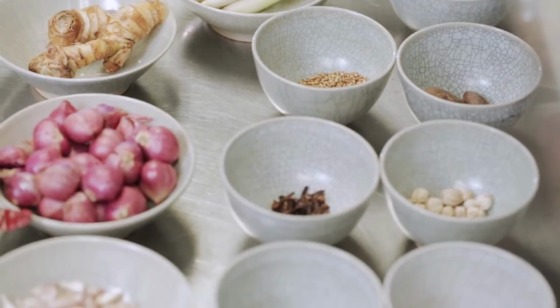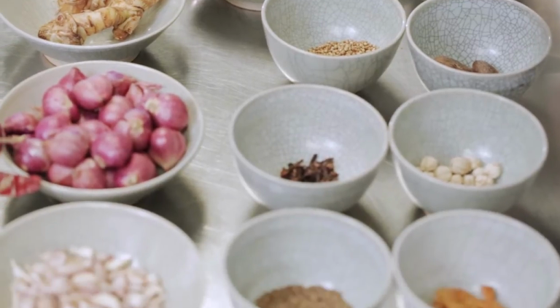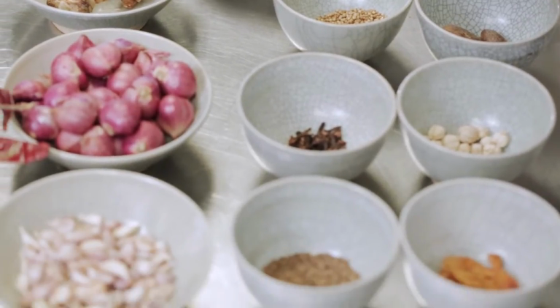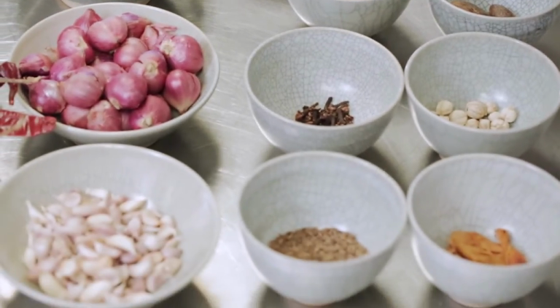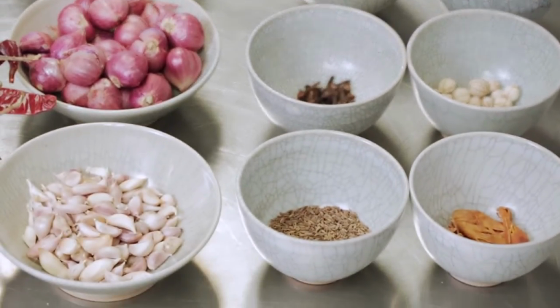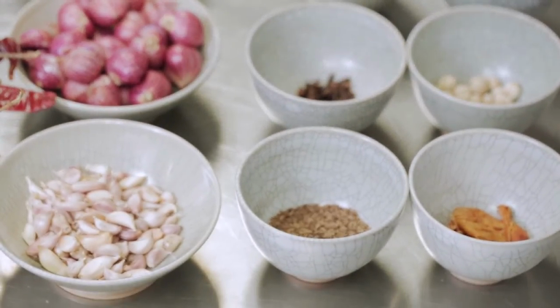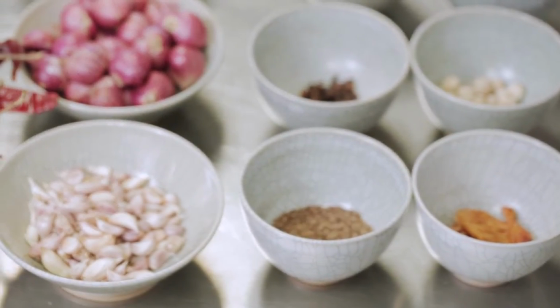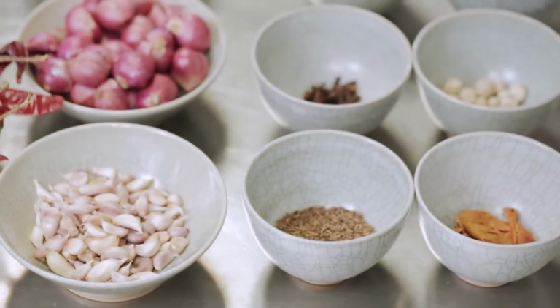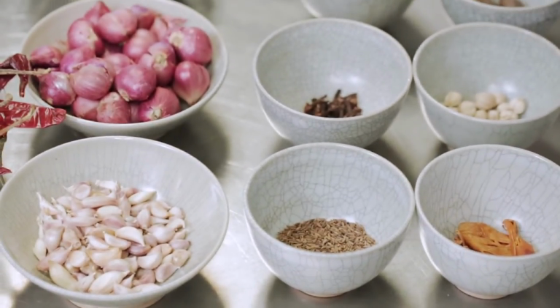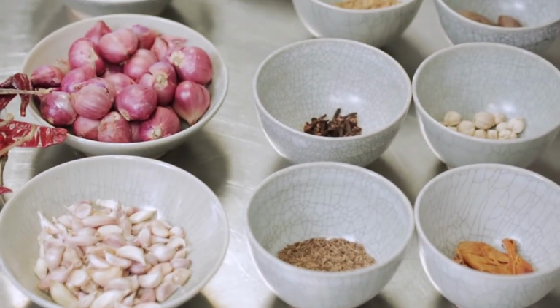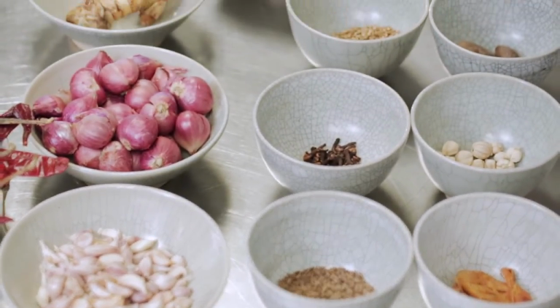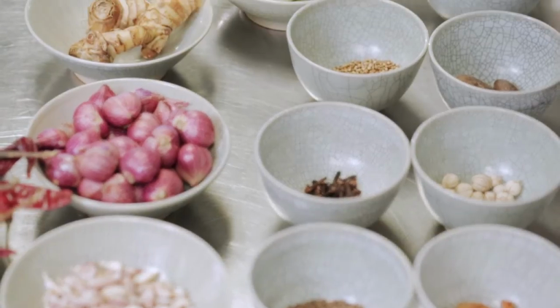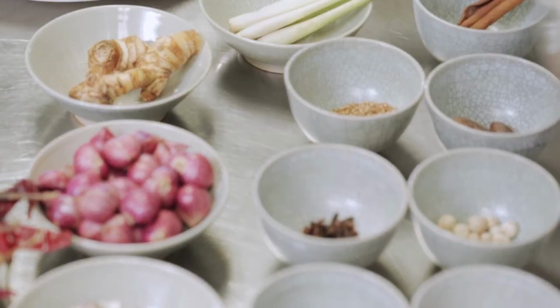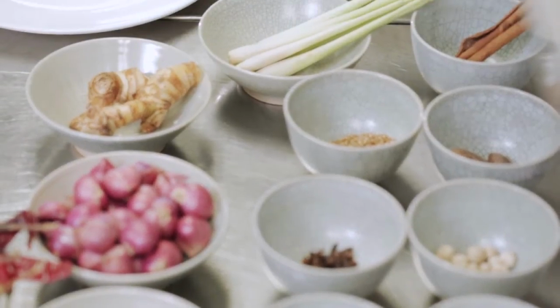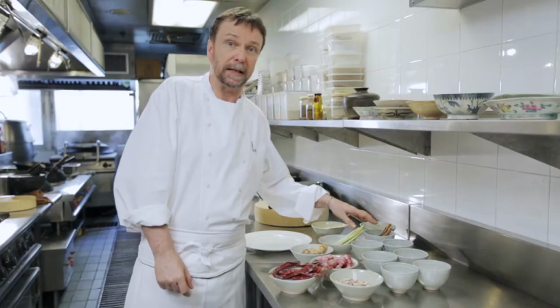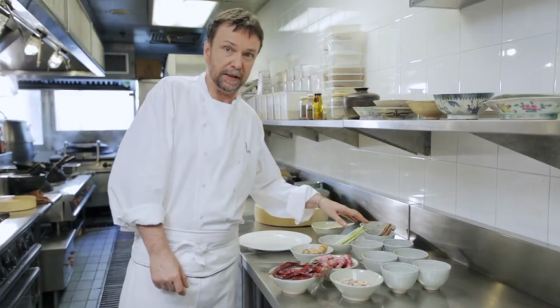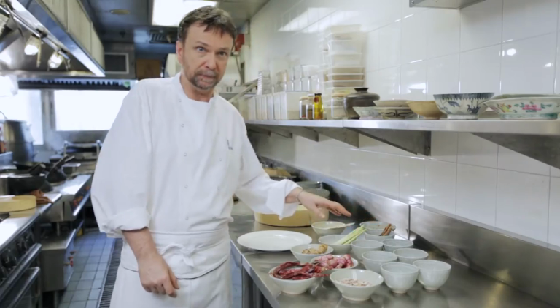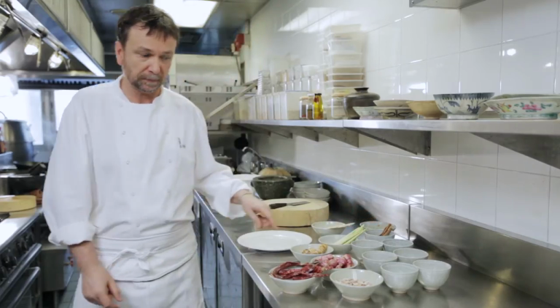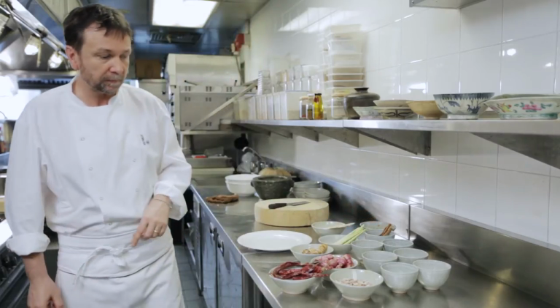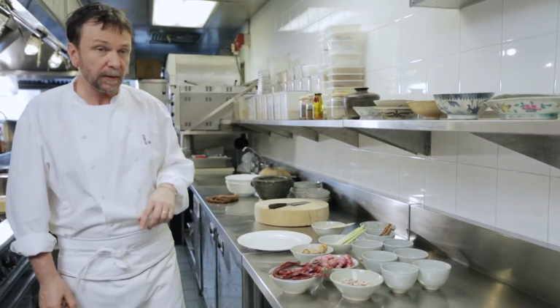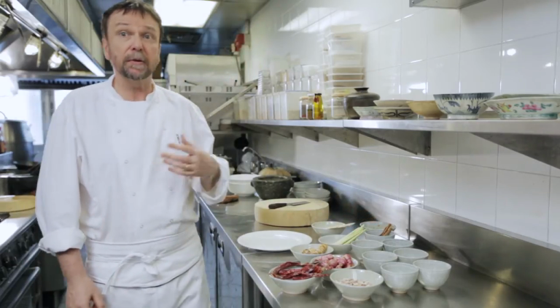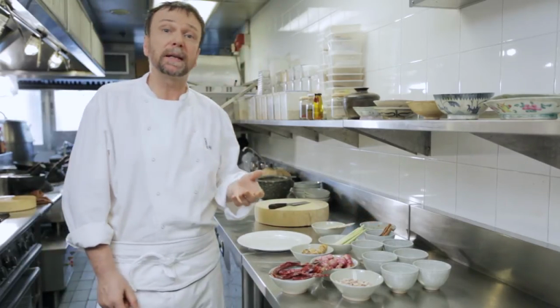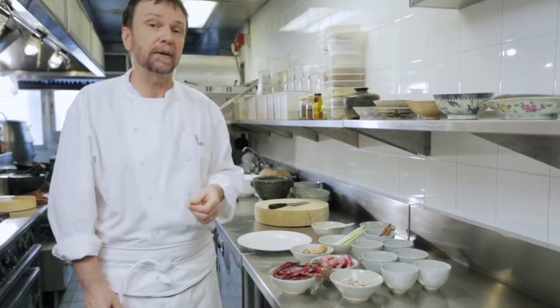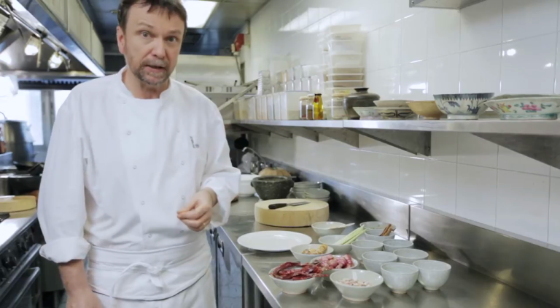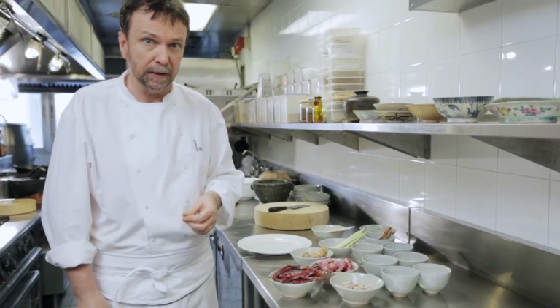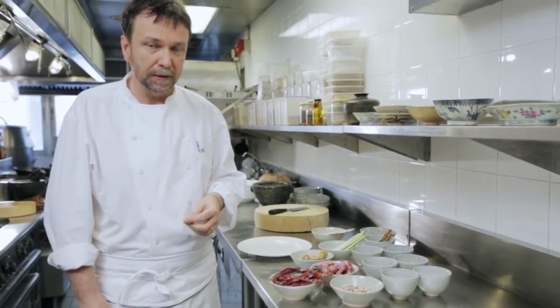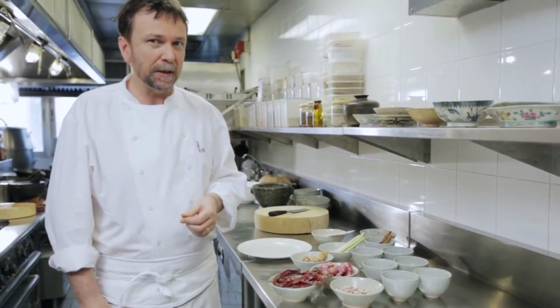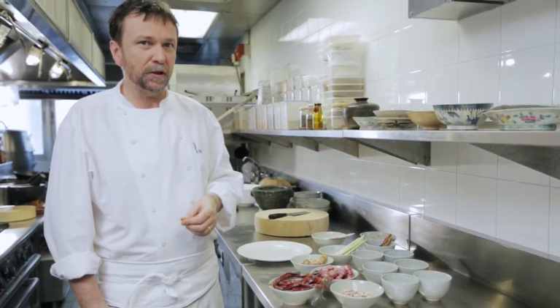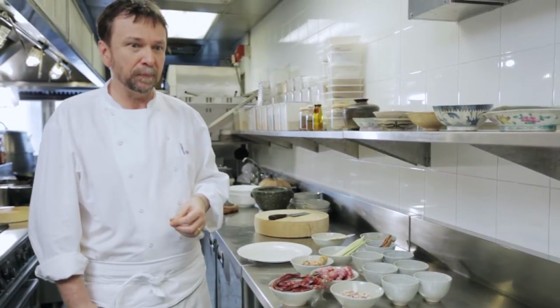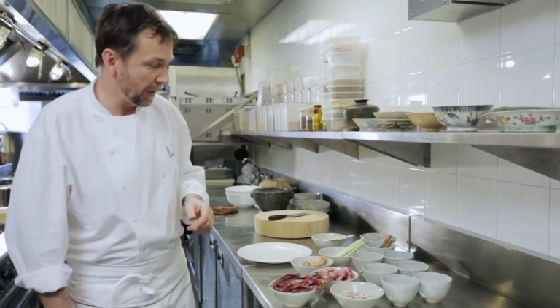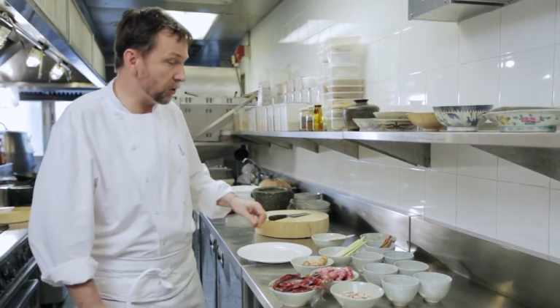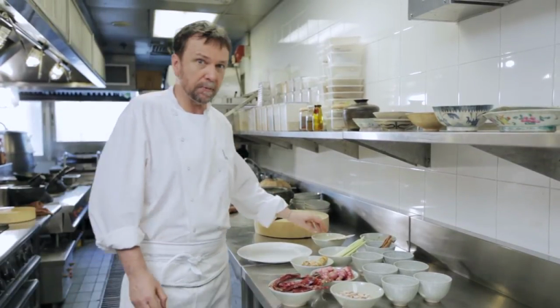Some mace, some cumin, some Thai cardamom, some clove, coriander, nutmeg and cassia. It's a very complicated curry paste but it's a delicious one. Let me show you how it's made.